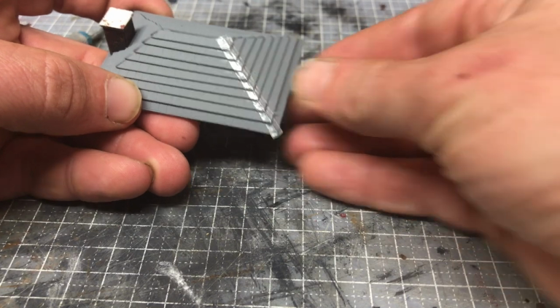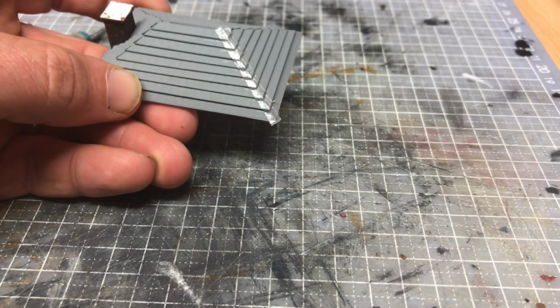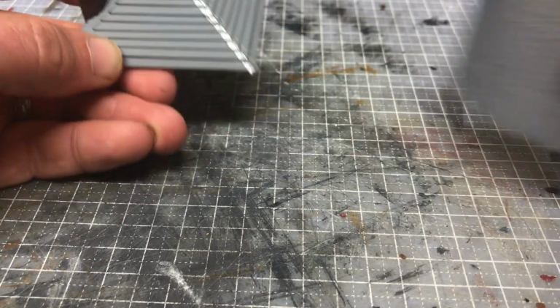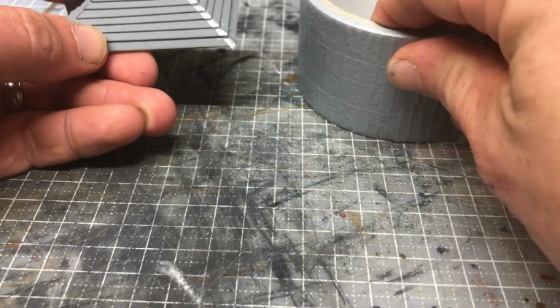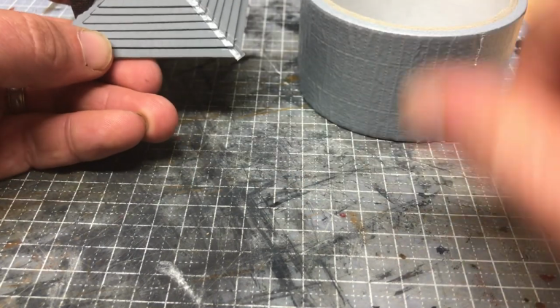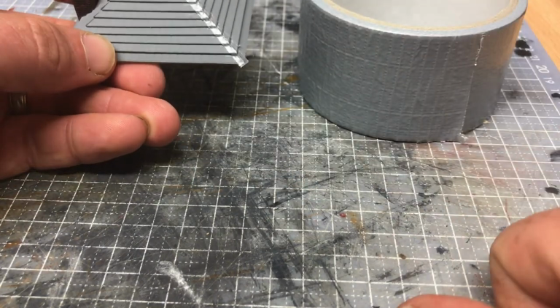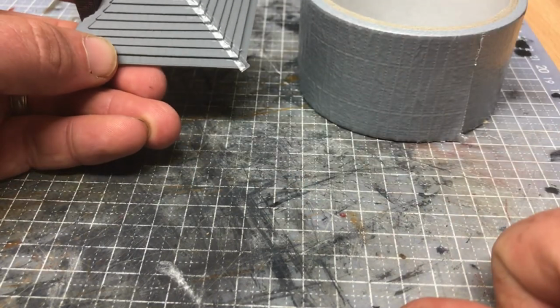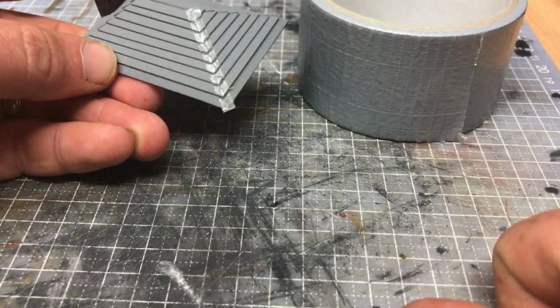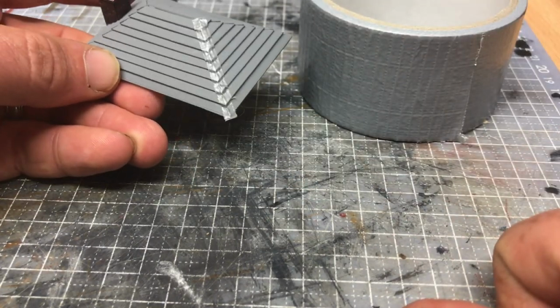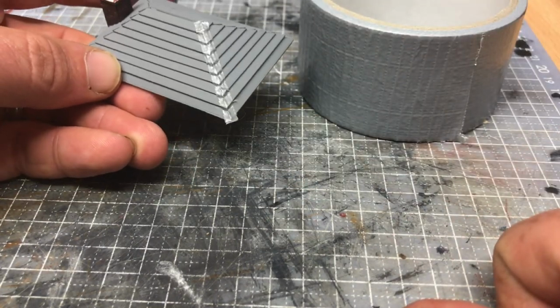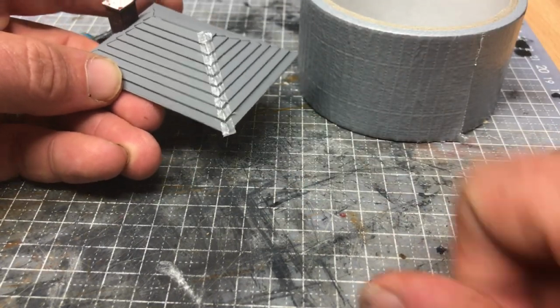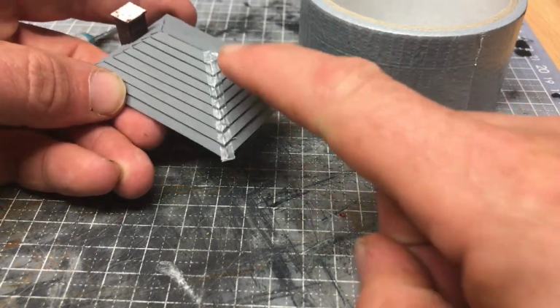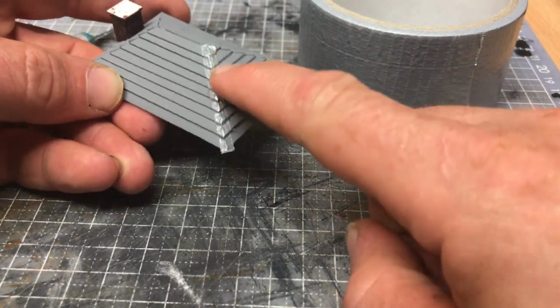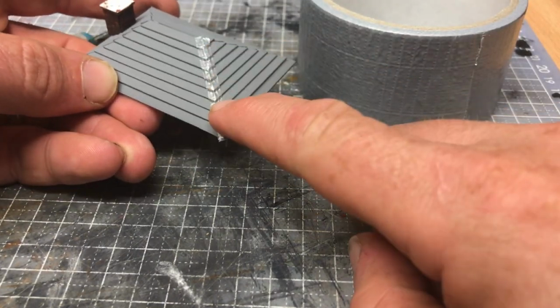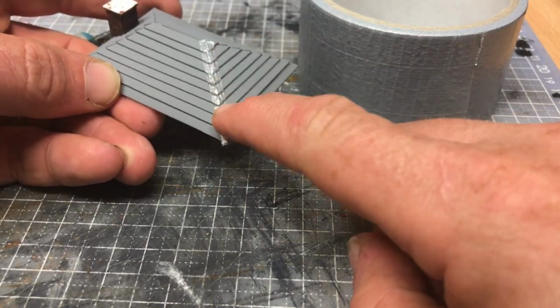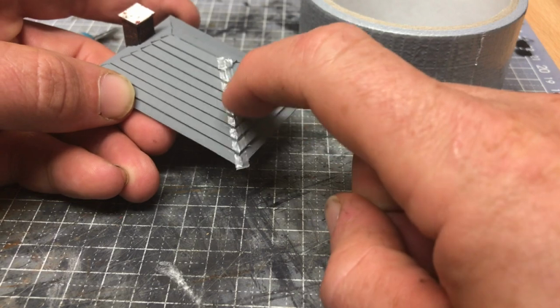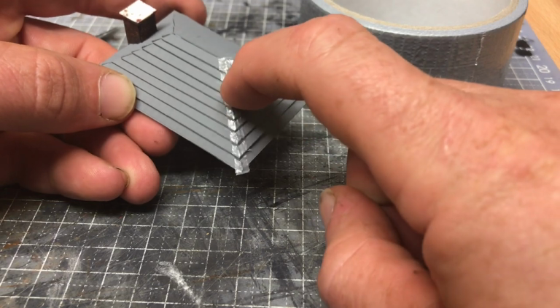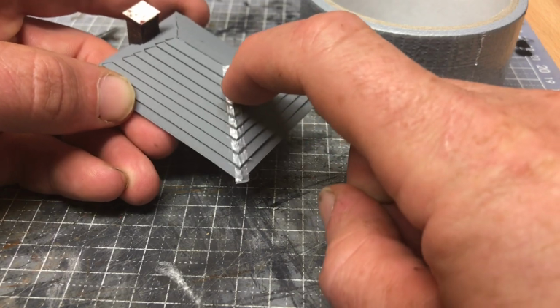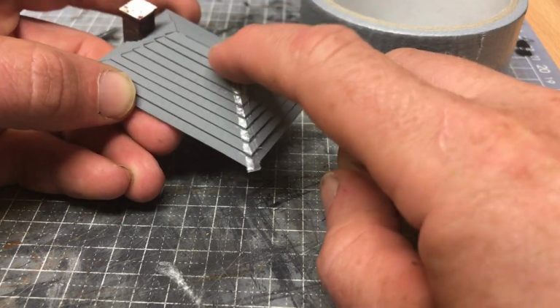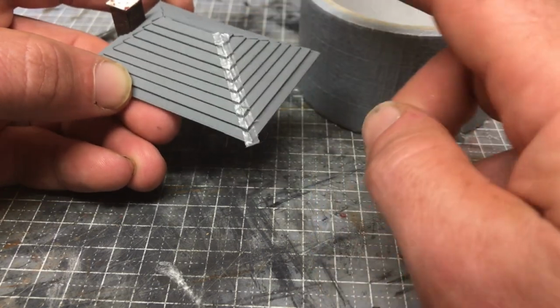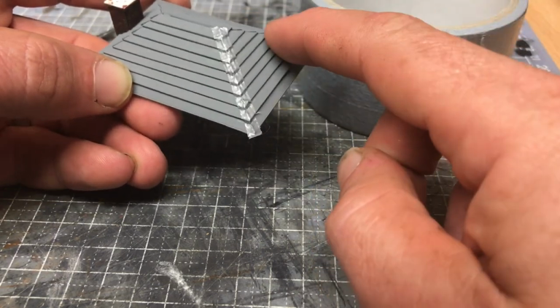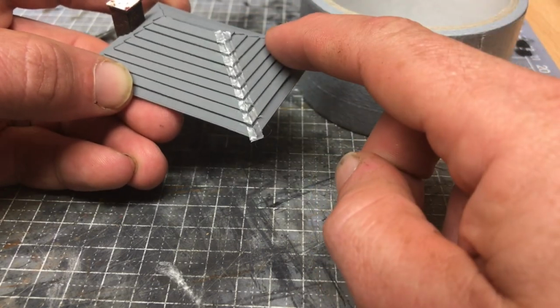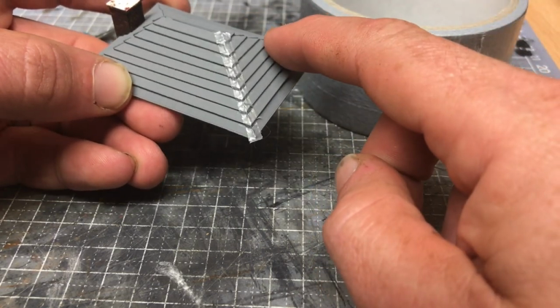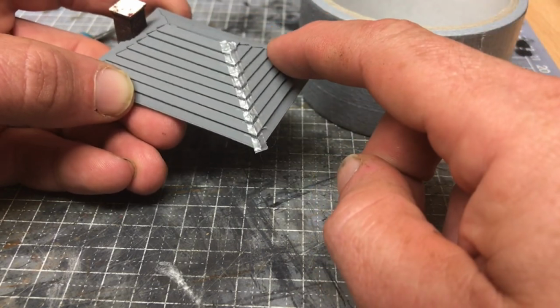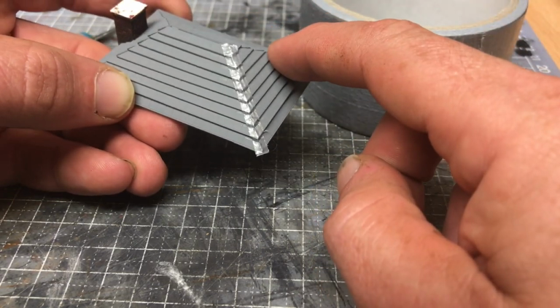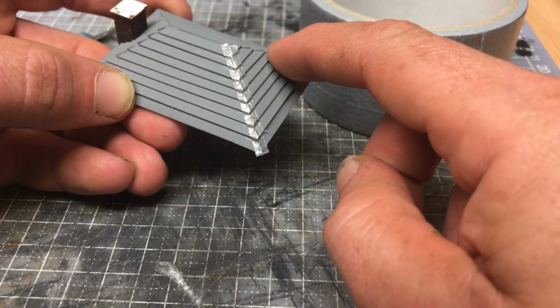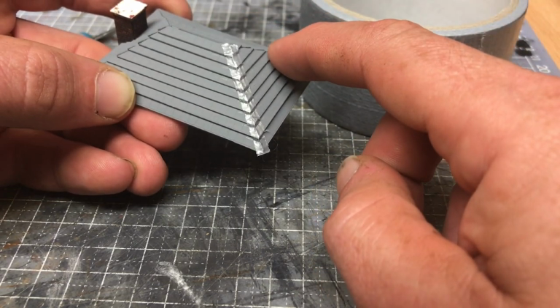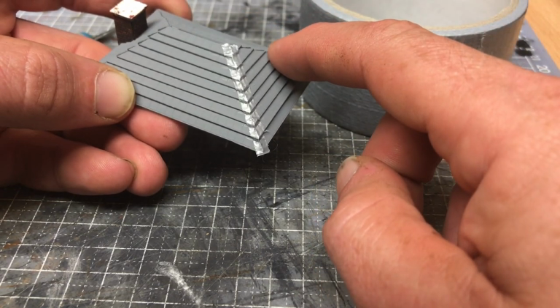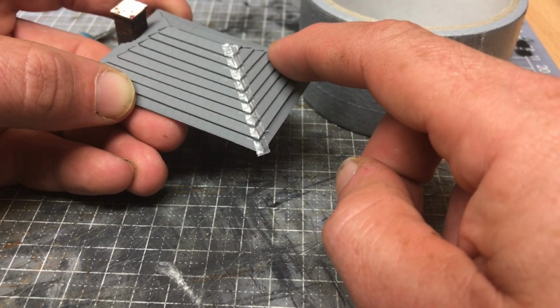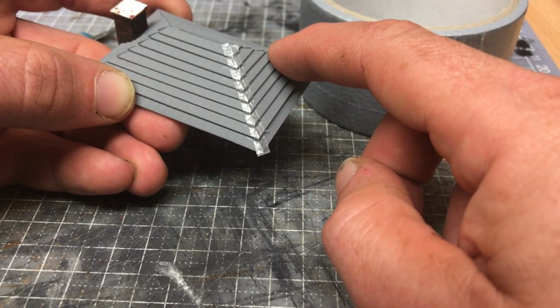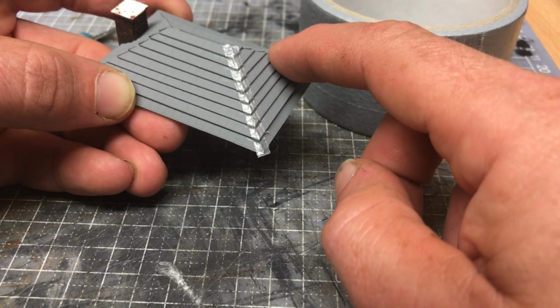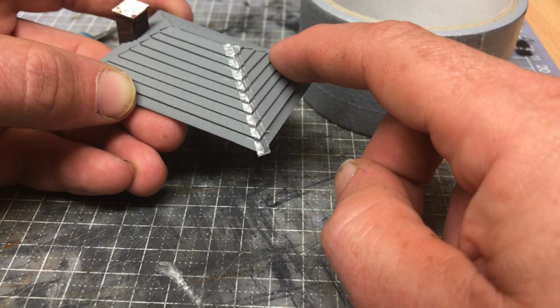So, one pound duct tape from Poundland, five minutes of your time cutting the strips and applying it on — that's it, all done. Okay, chat soon, bye!